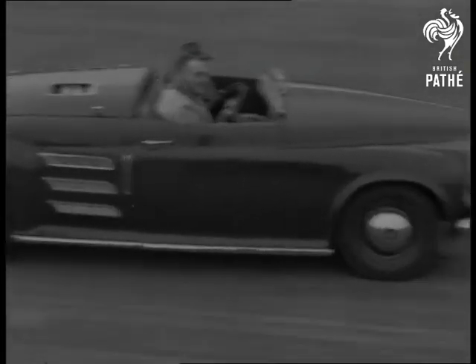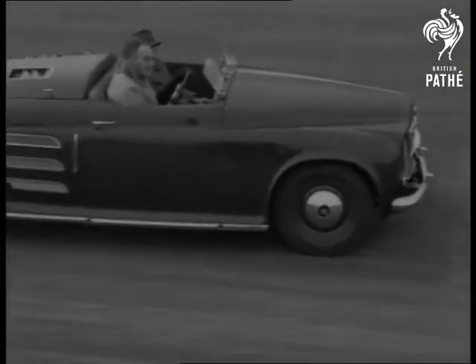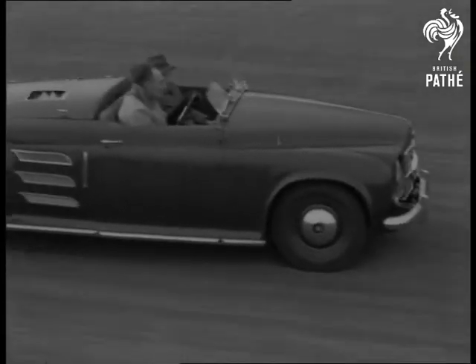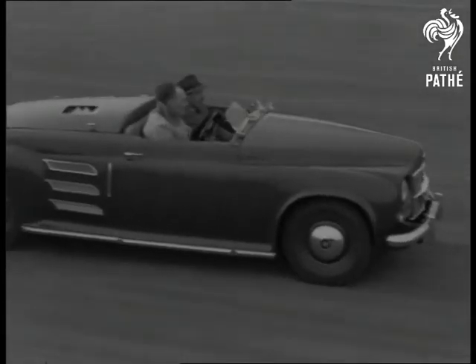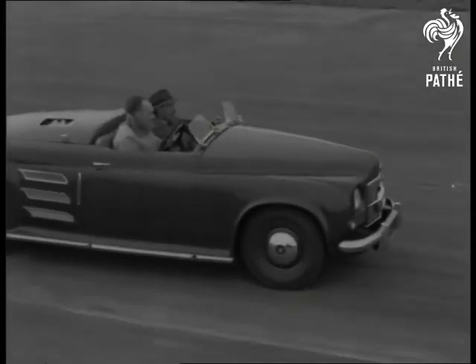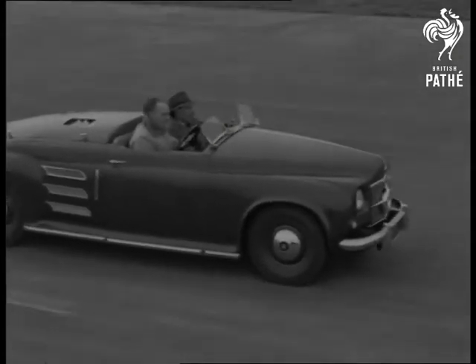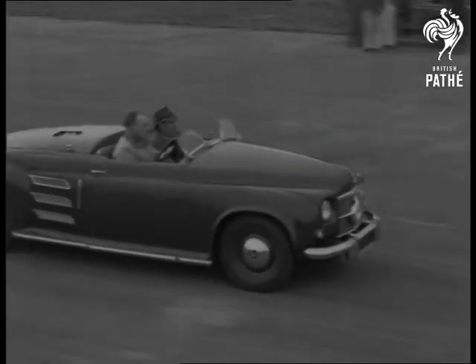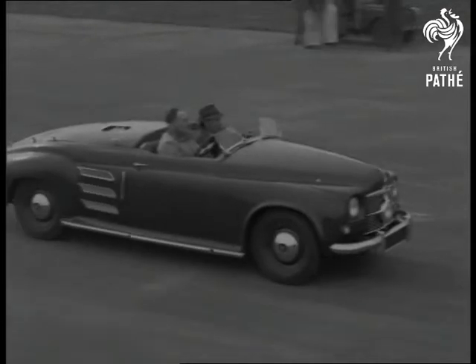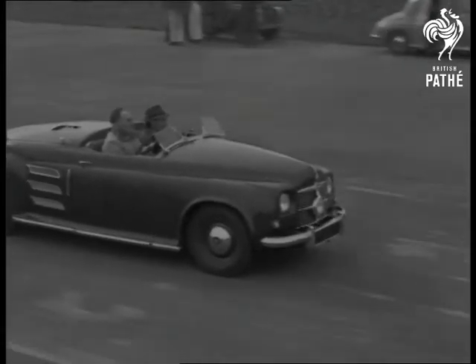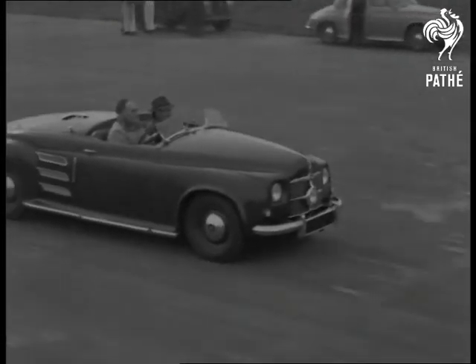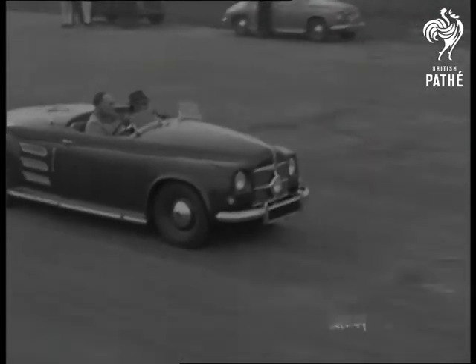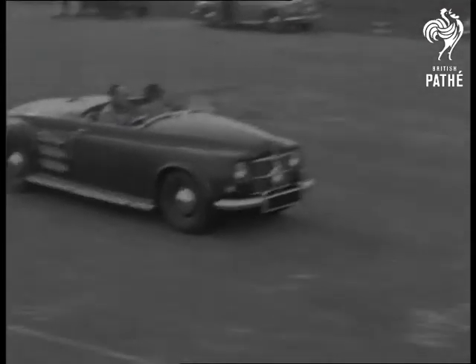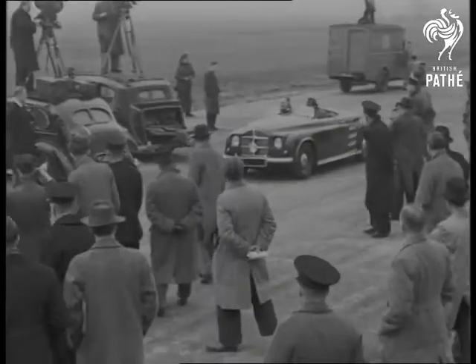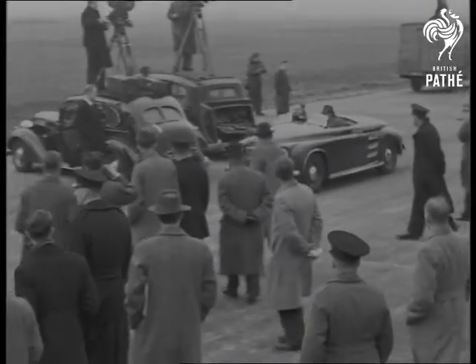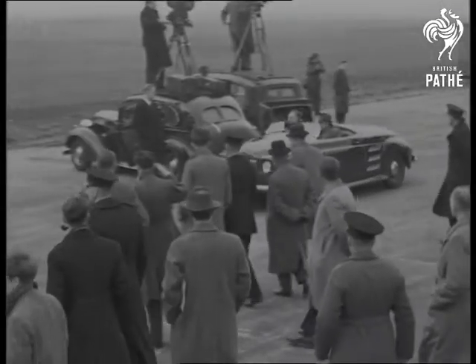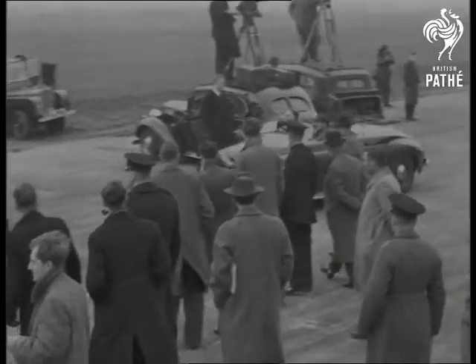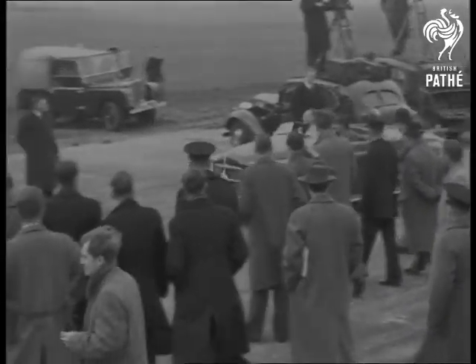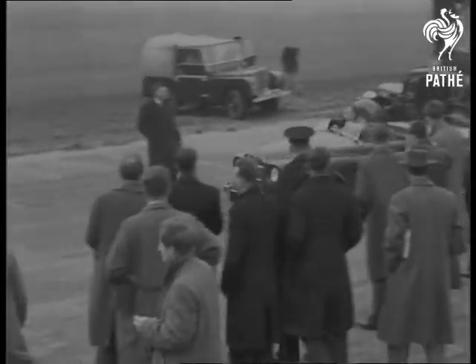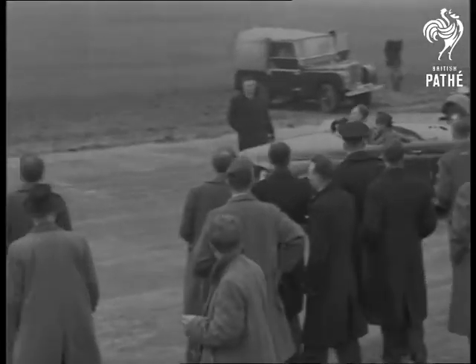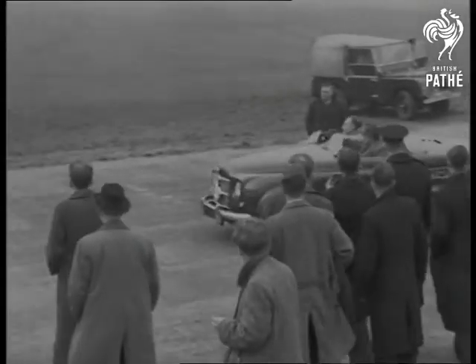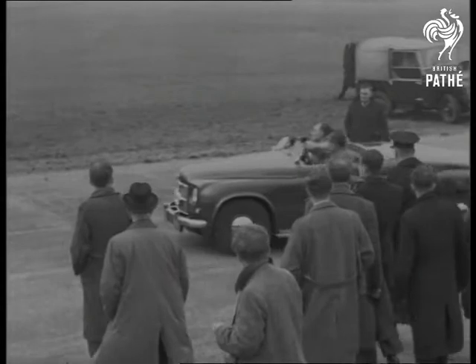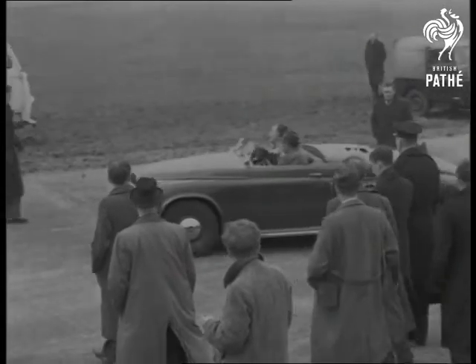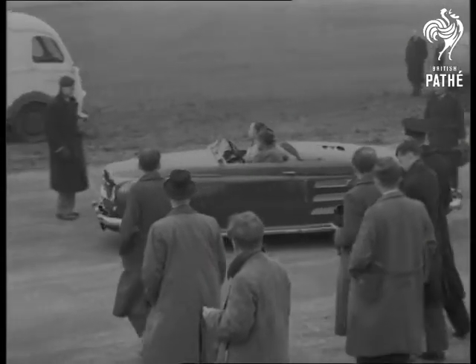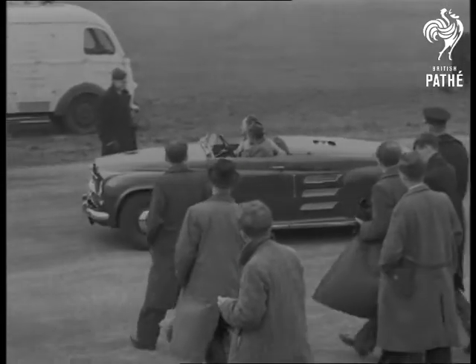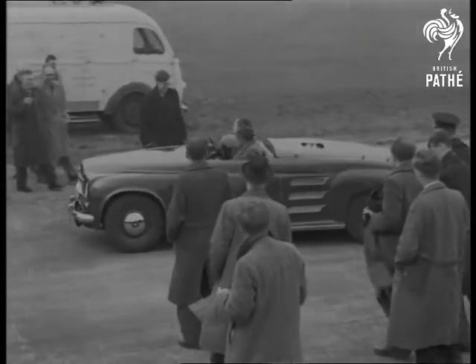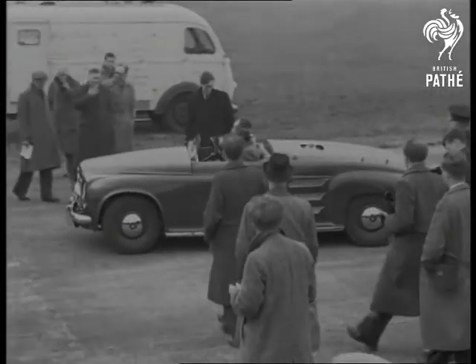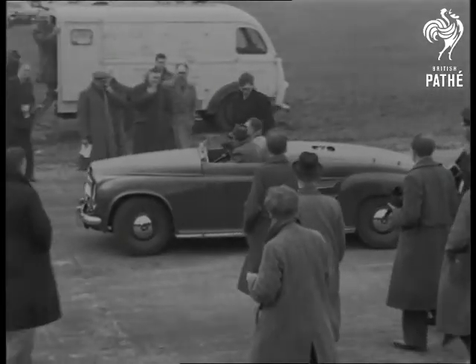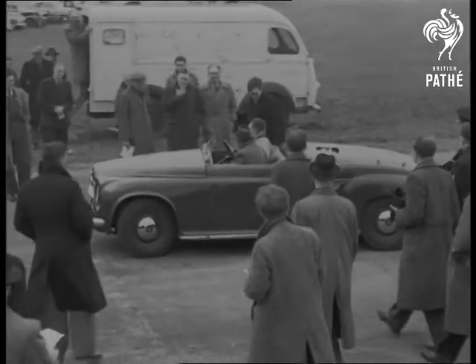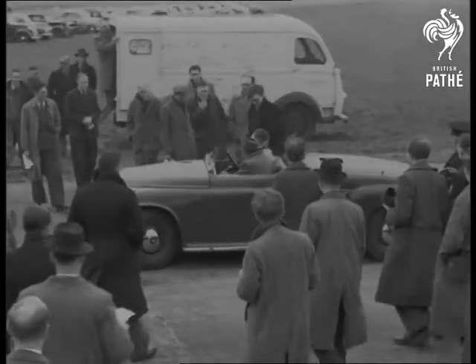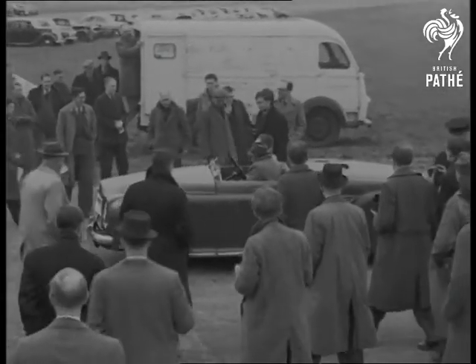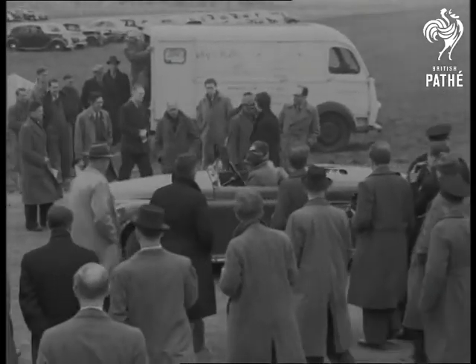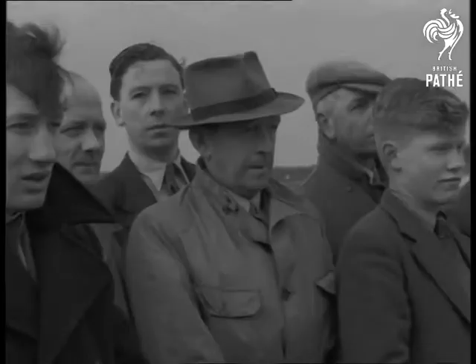Yet there are only two controls: brake and accelerator. No clutch, no gearbox, only a reverse lever. Less than two weeks ago, the Whizzer's engine was still on the test bench. Its successful tryout gives Britain a world scoop.